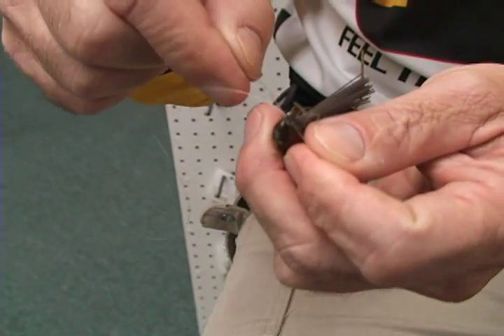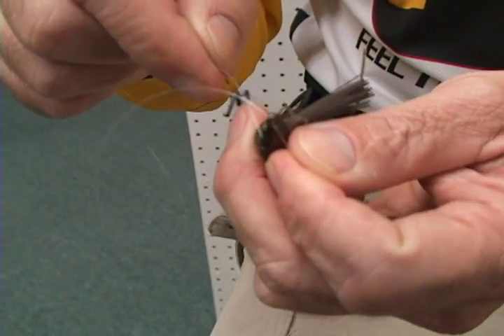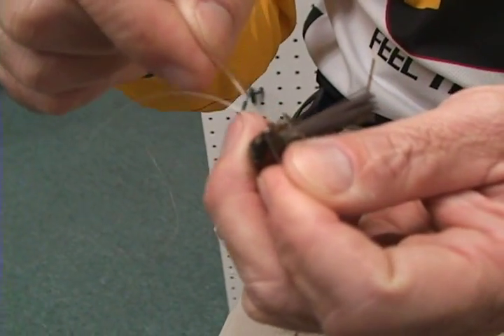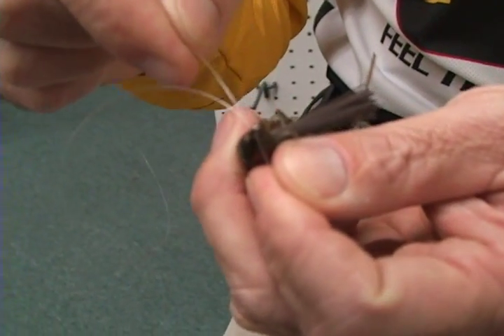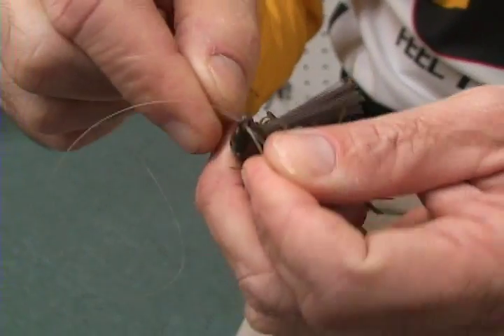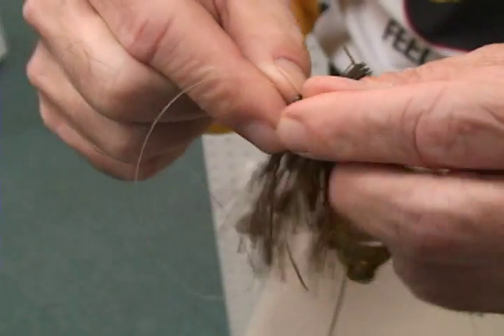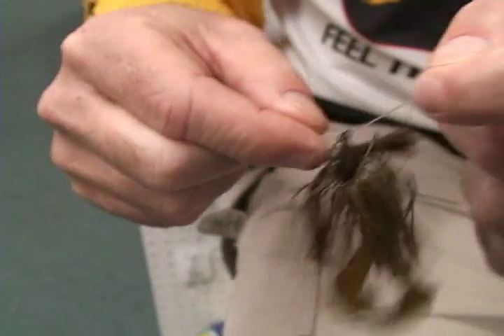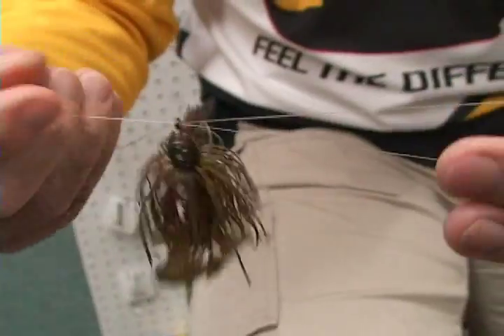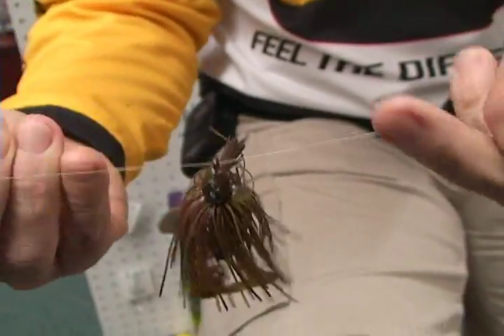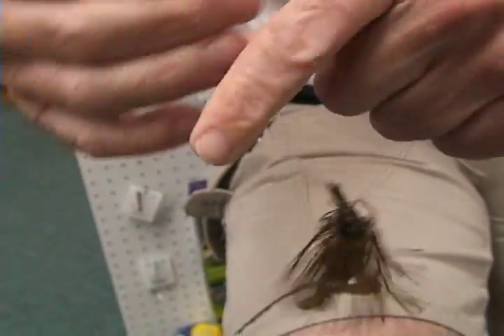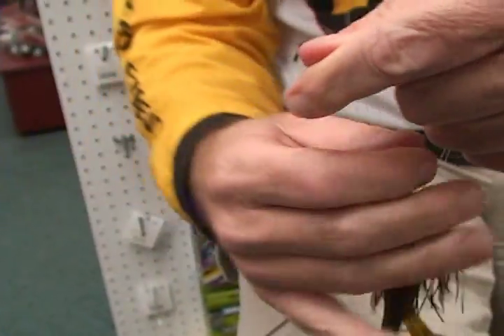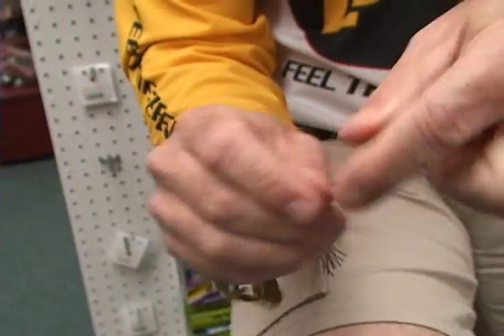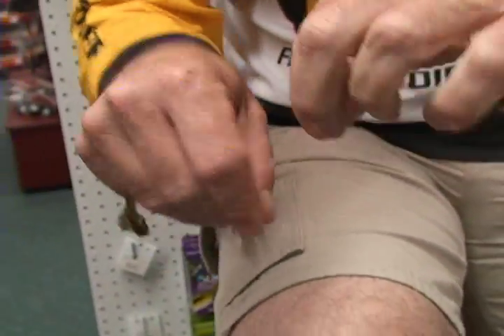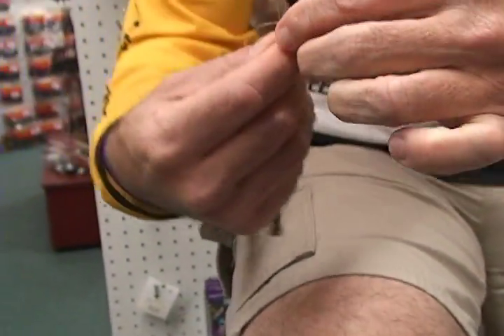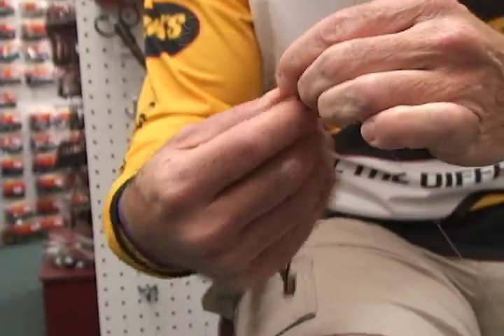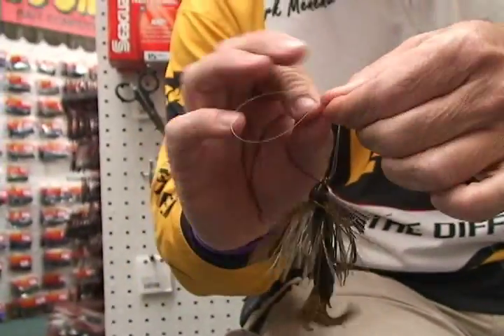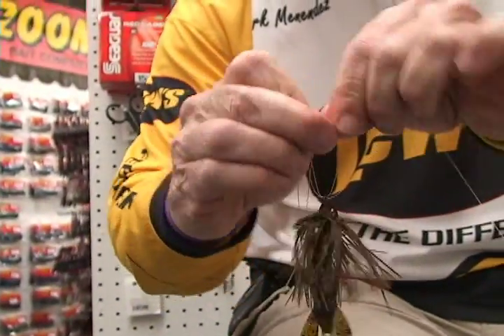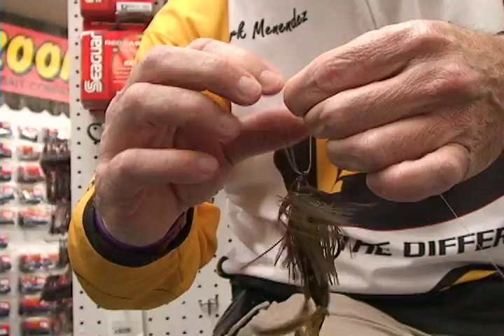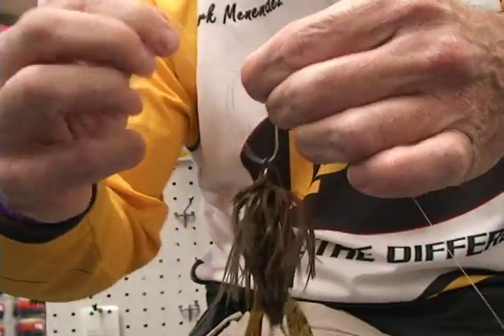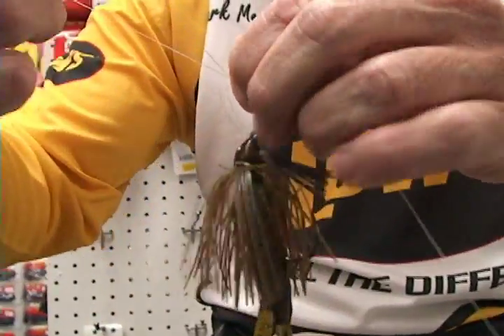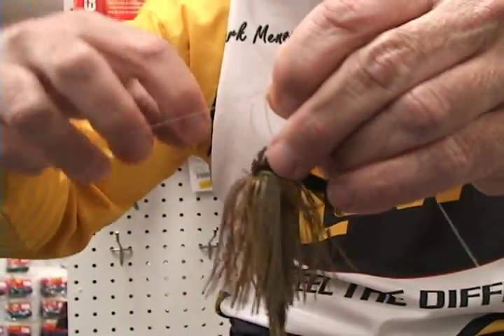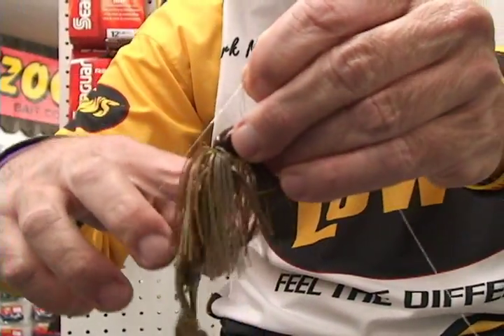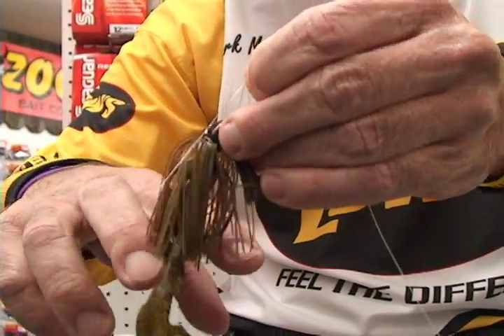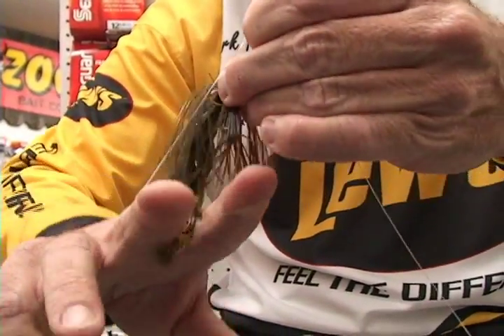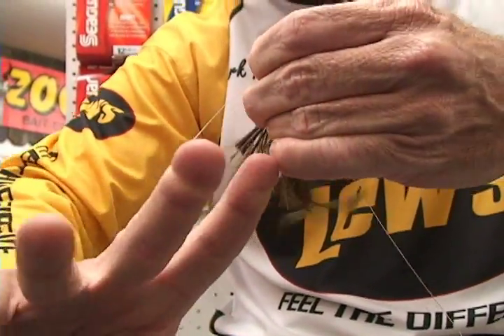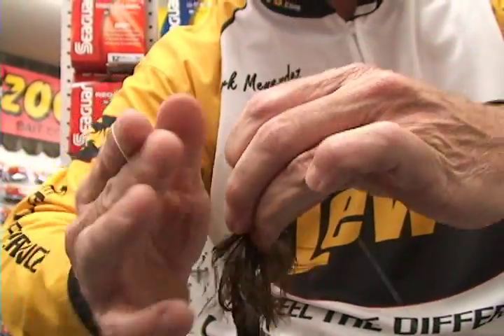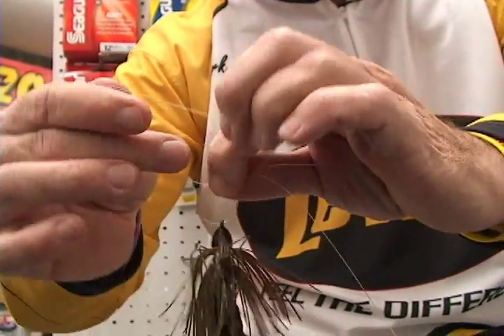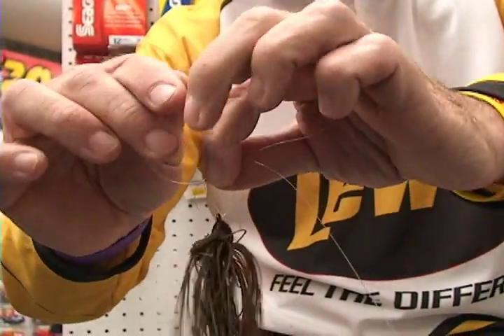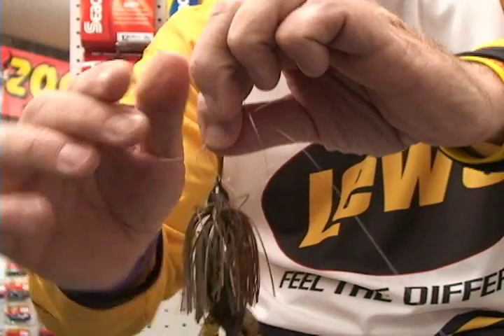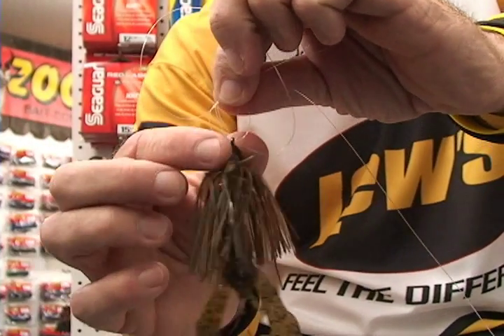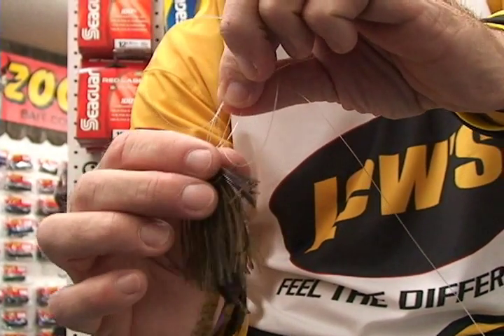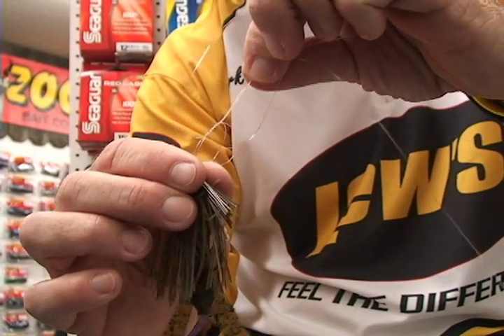Come through your eye of your lure, come back out, double it up, tie an overhand granny, pull that lure right through that opening that you just made, and hold that opening on the top.